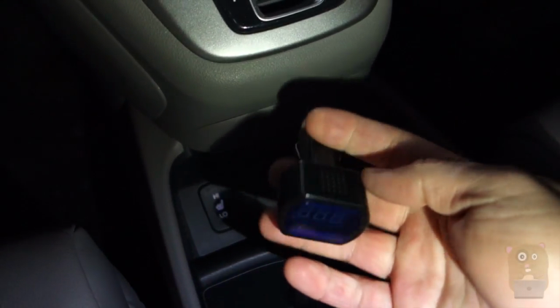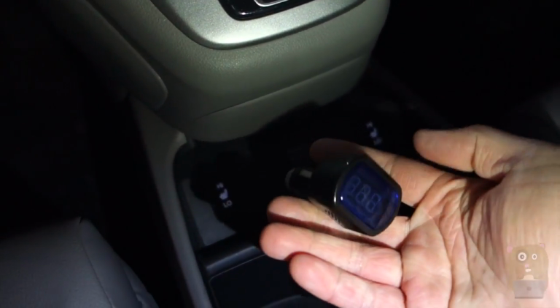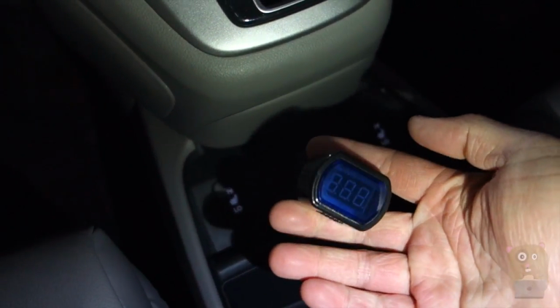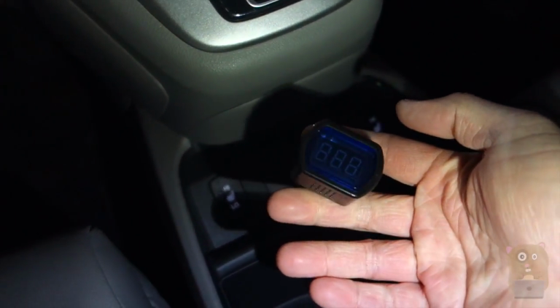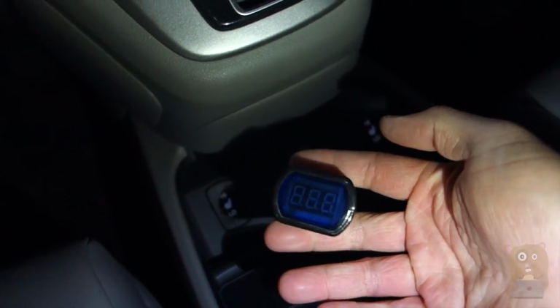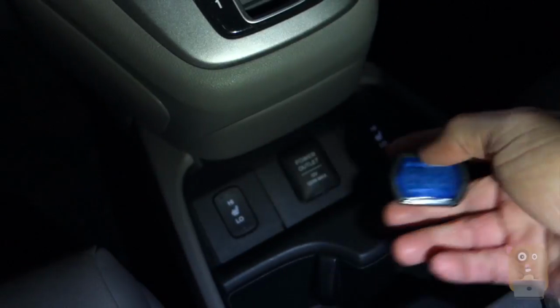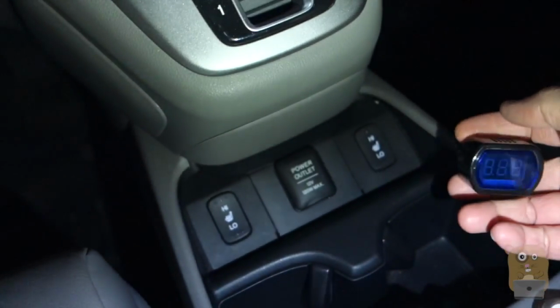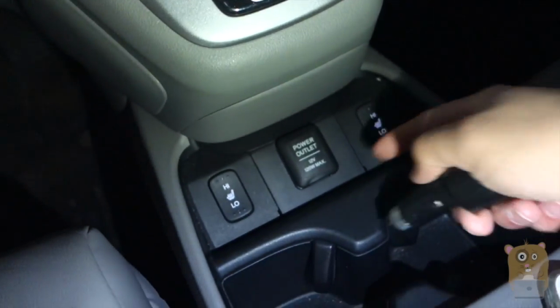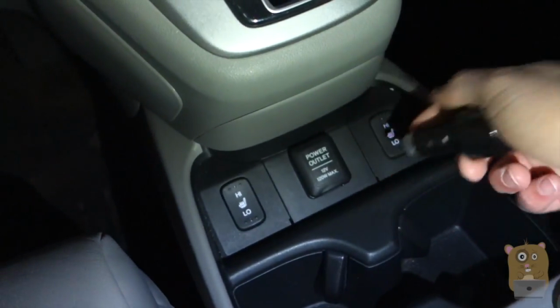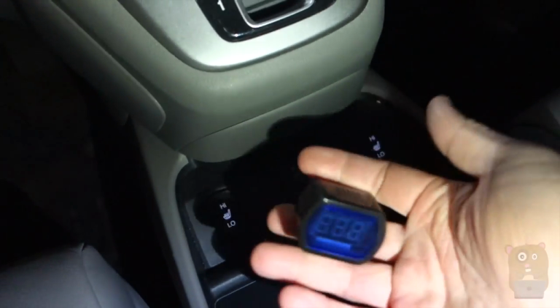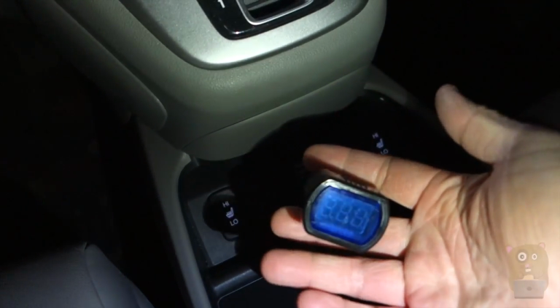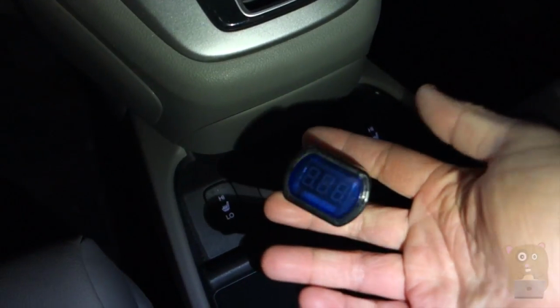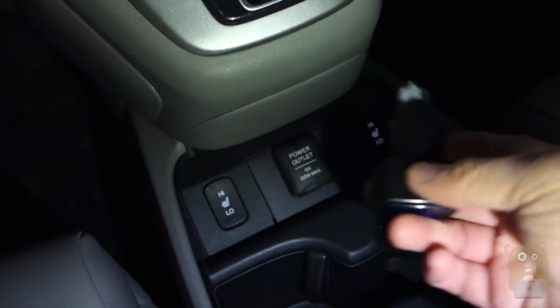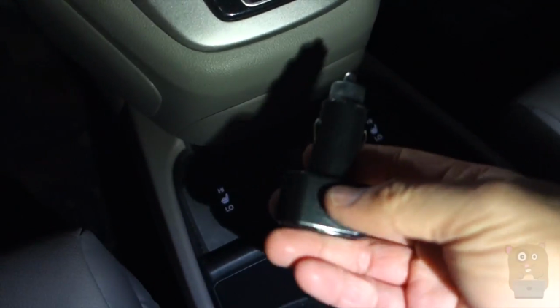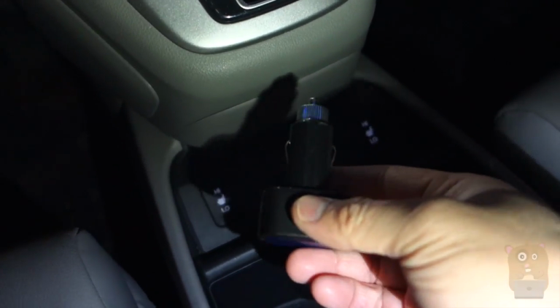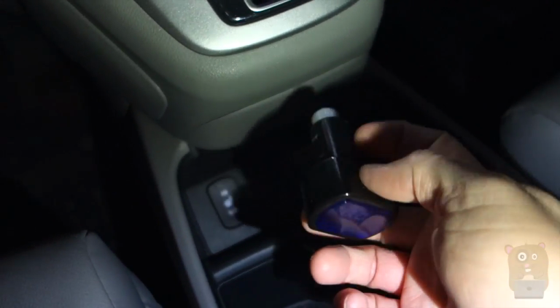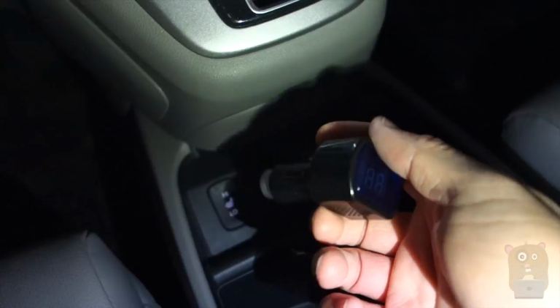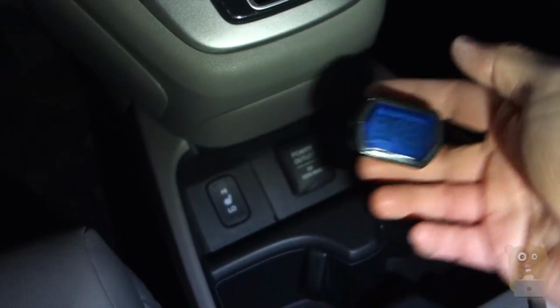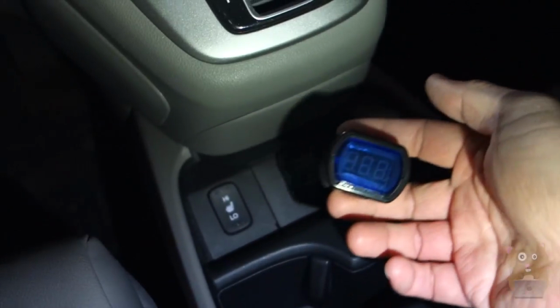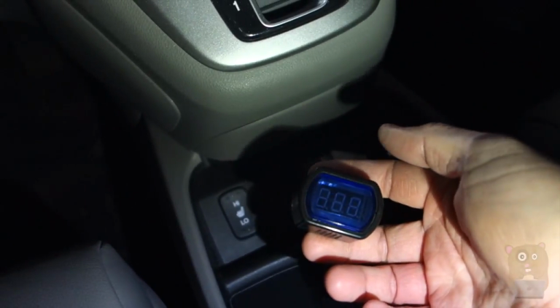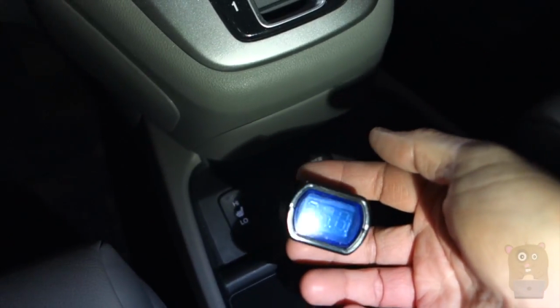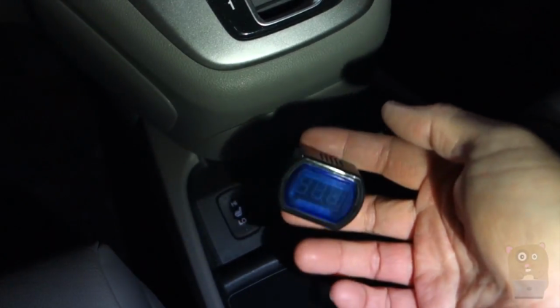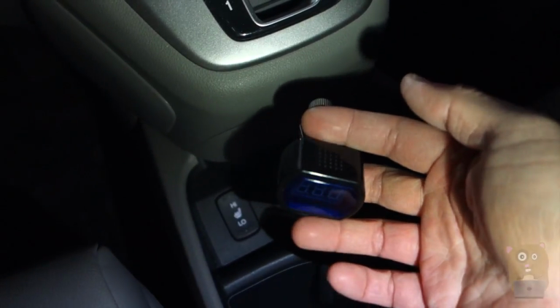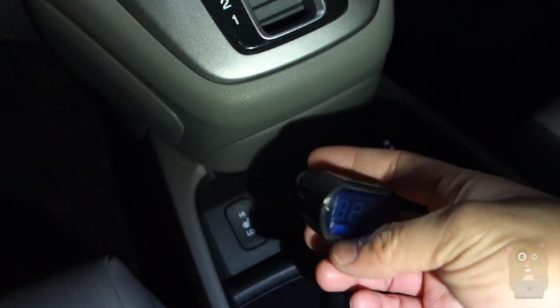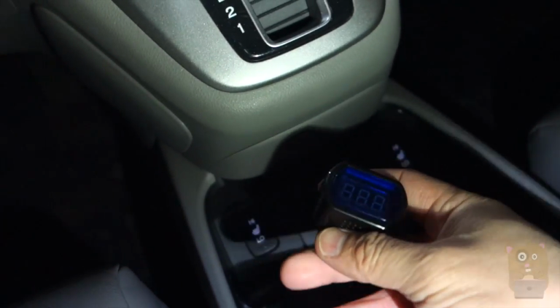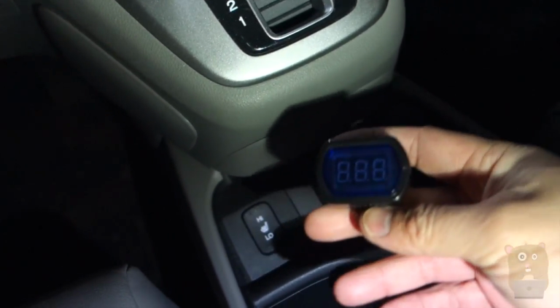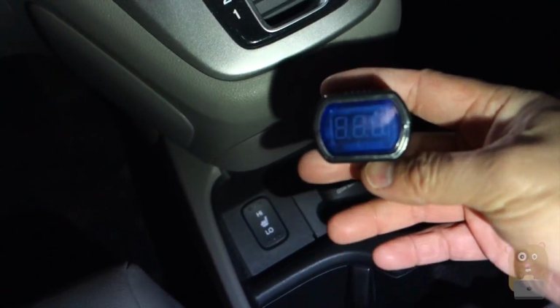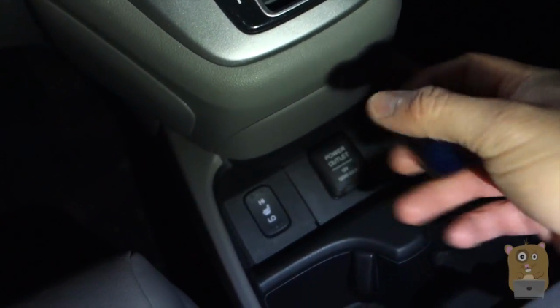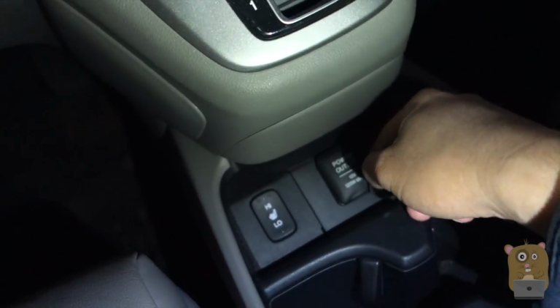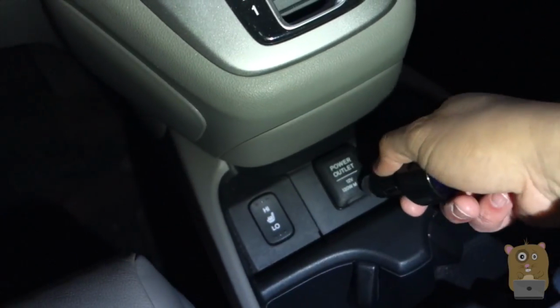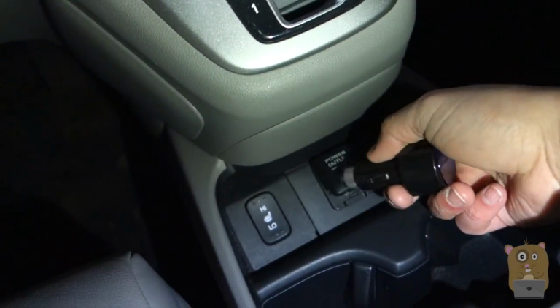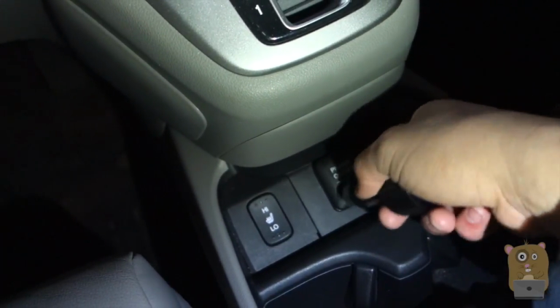This car adapter voltmeter works for both 12 volts and 24 volts. Thanks for watching Walker Hamster — if you have any questions, comments, or suggestions, feel free to contact me. Bye!